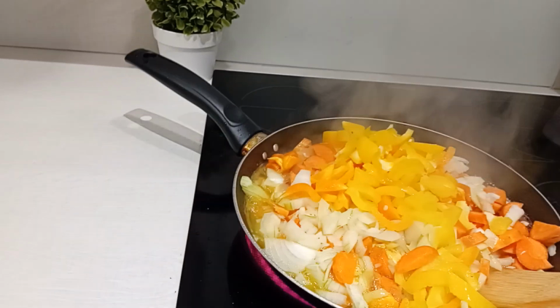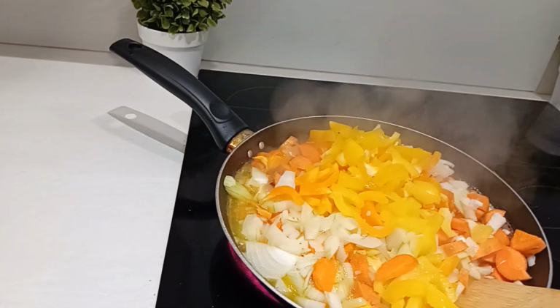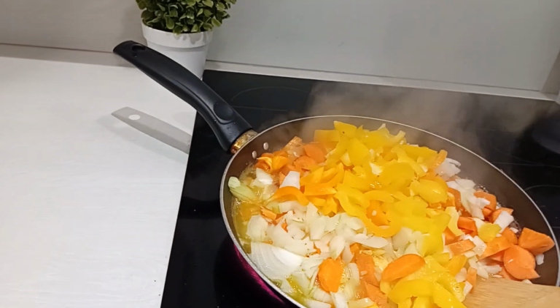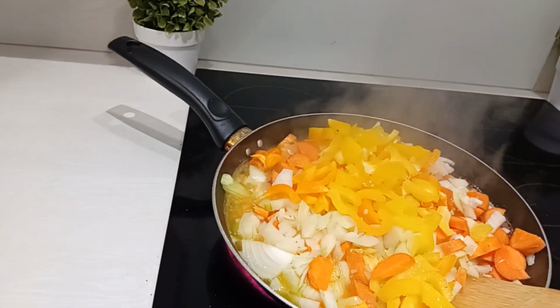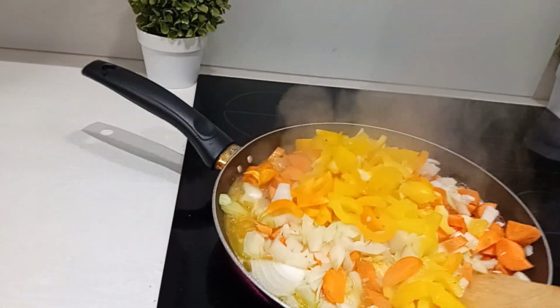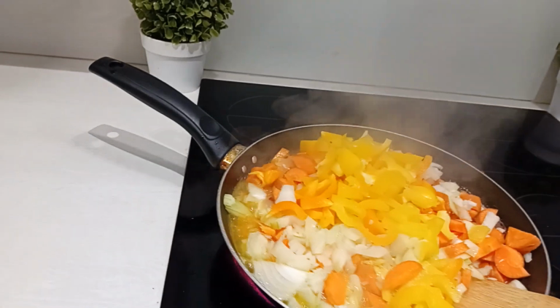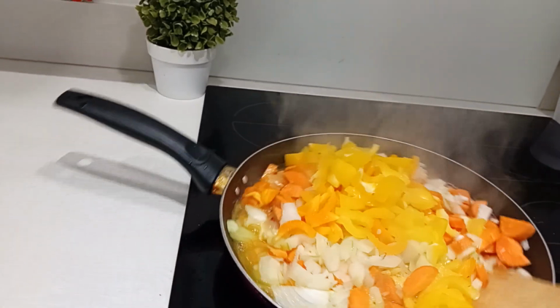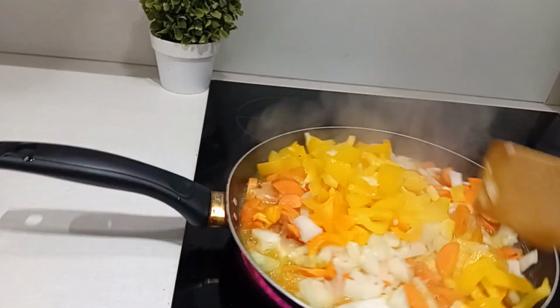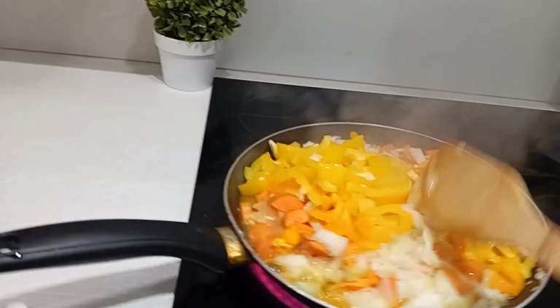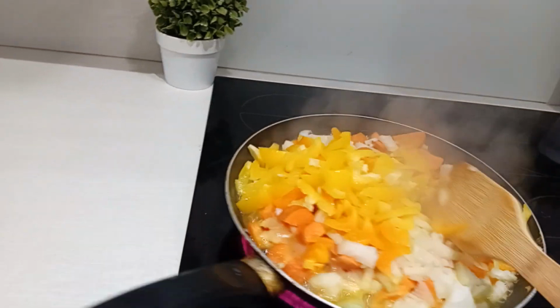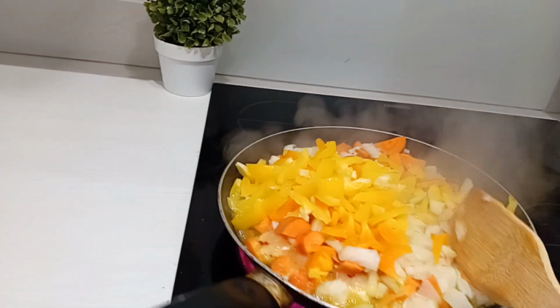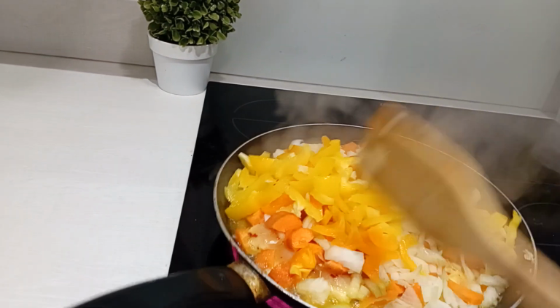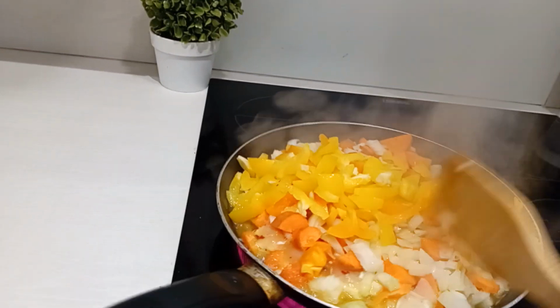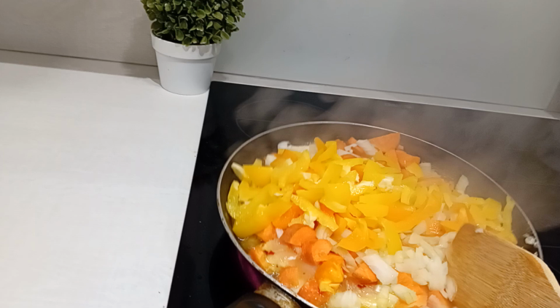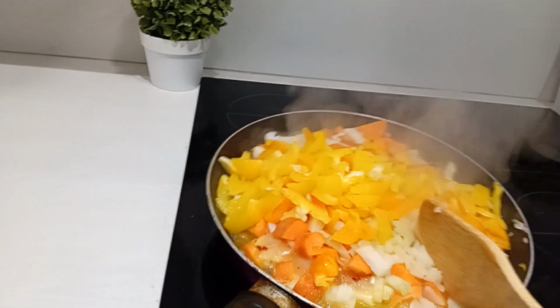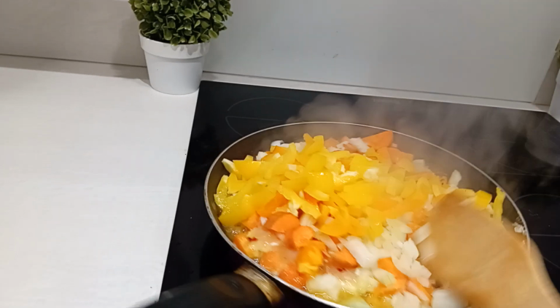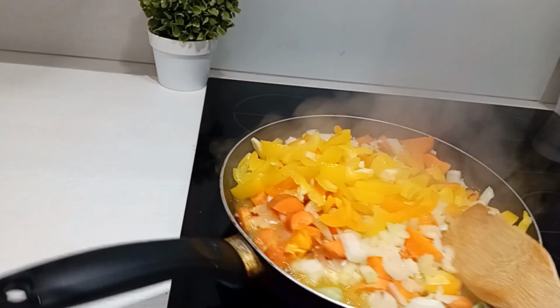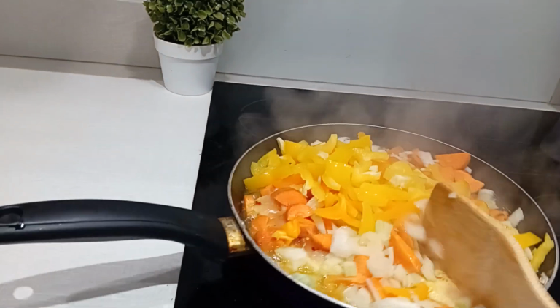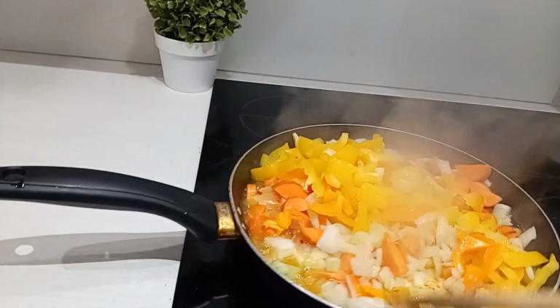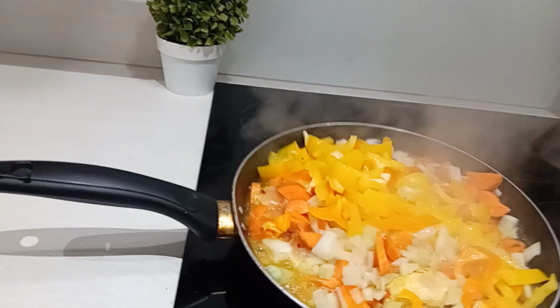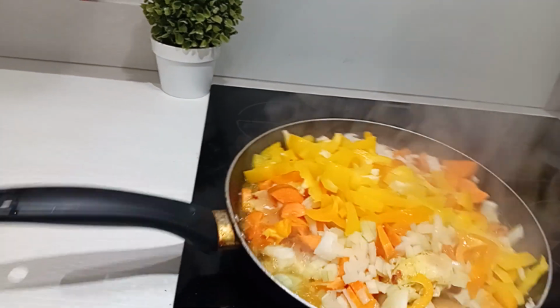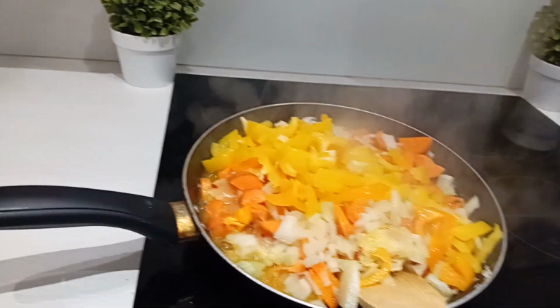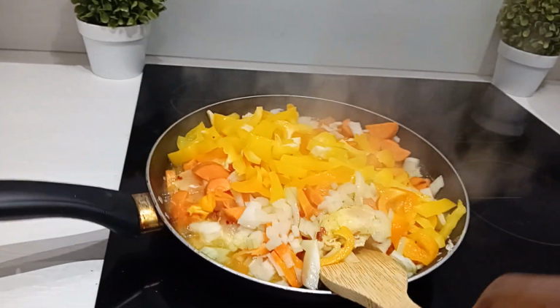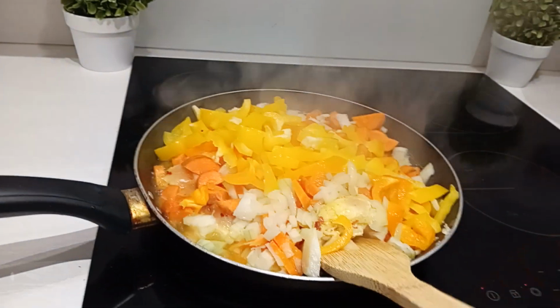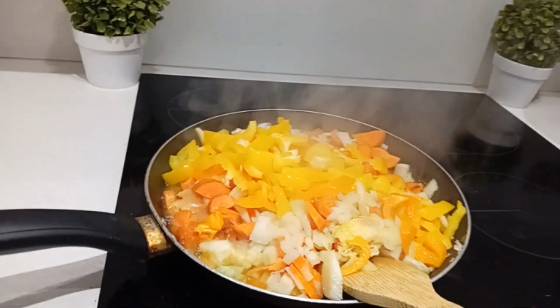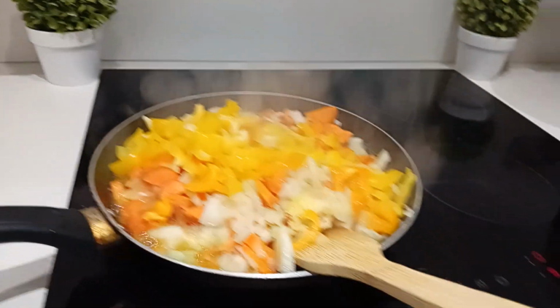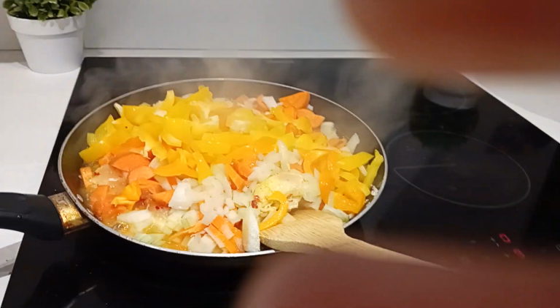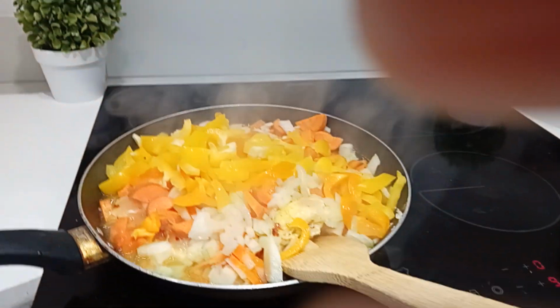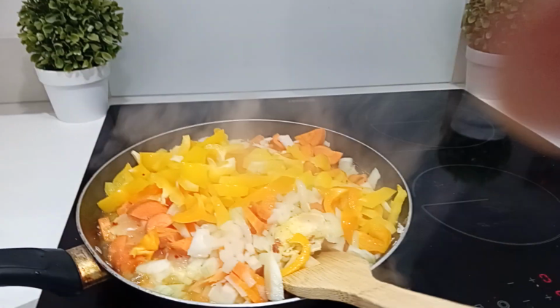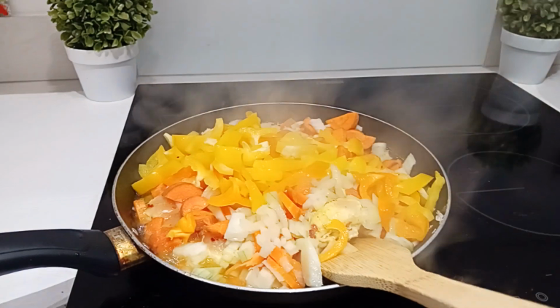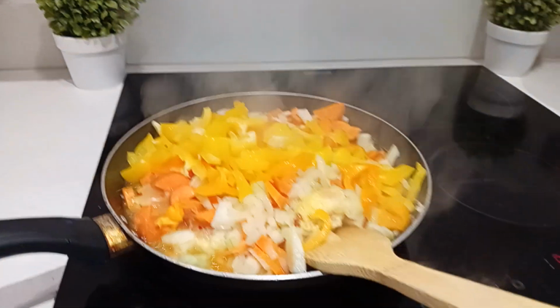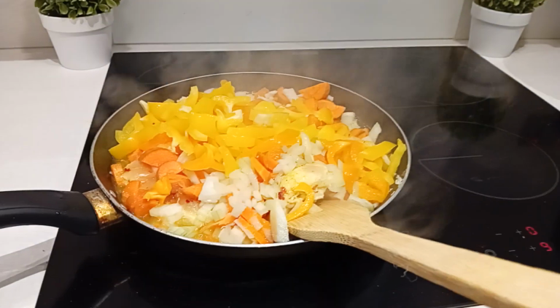A lot of onions, carrots, yellow pepper, and onions, chicken. My people, that is what I have here. Let's fry it together.